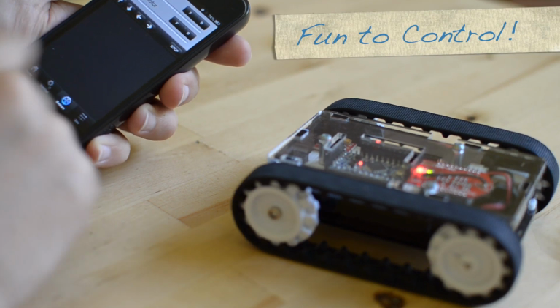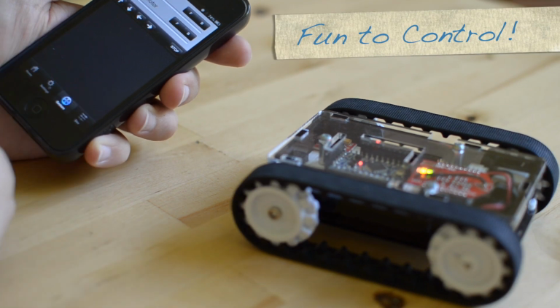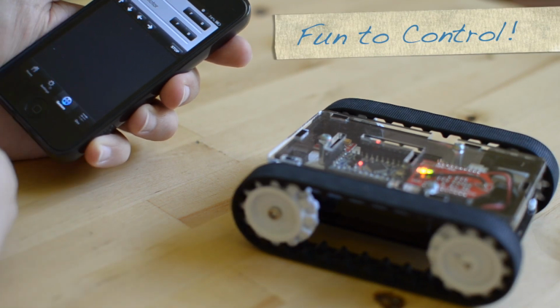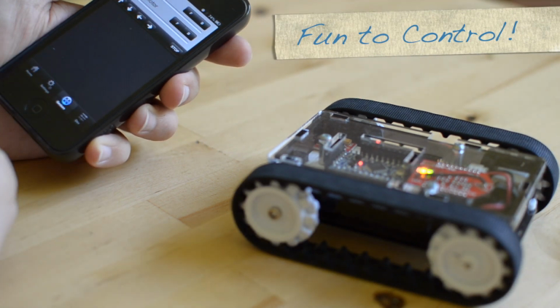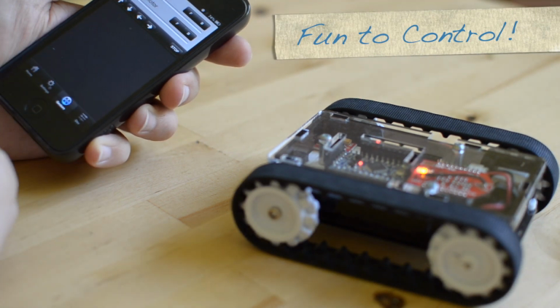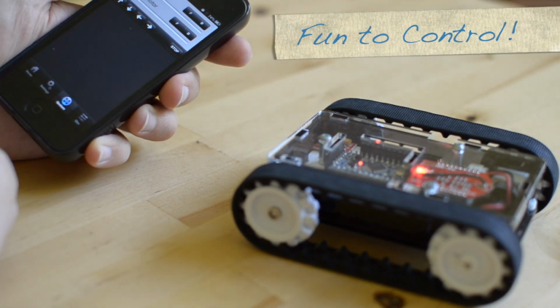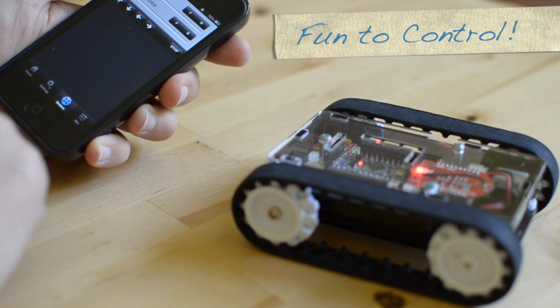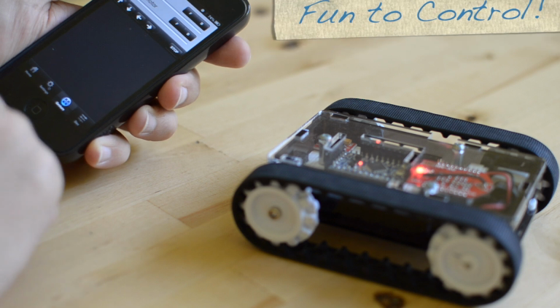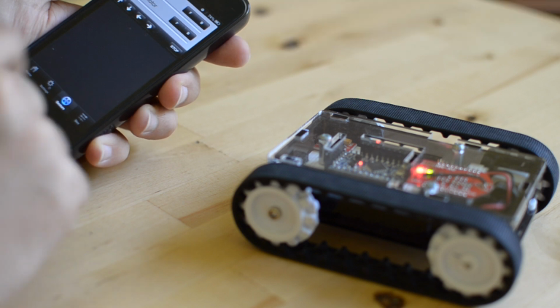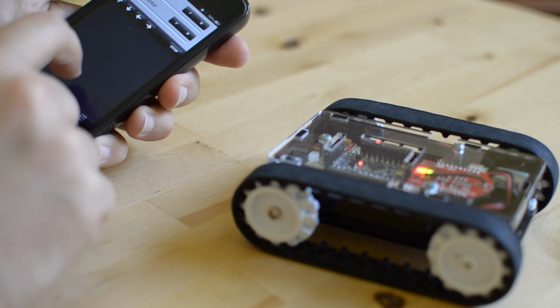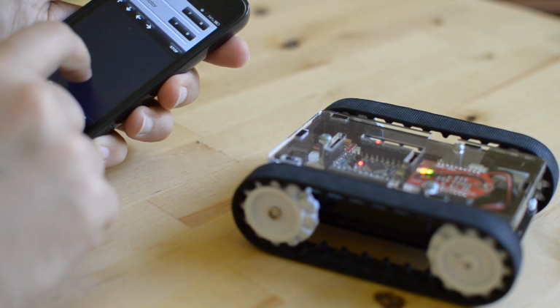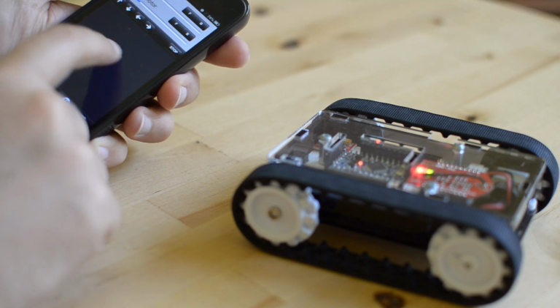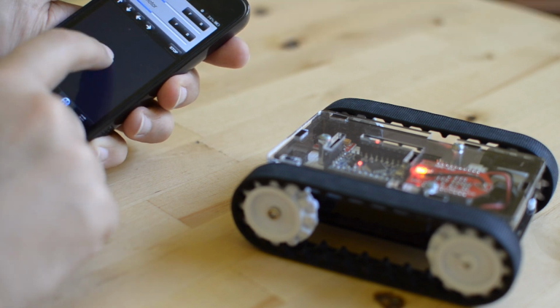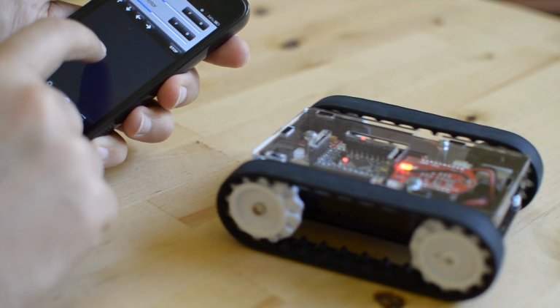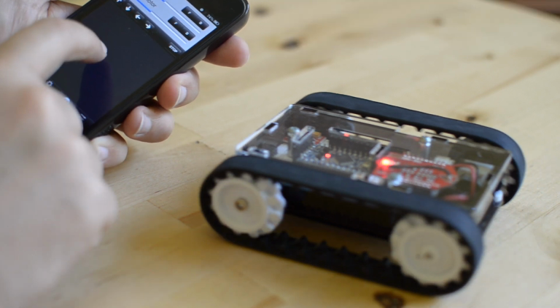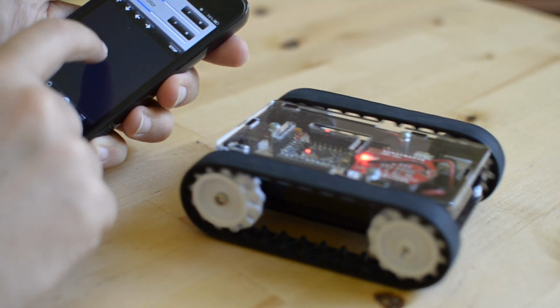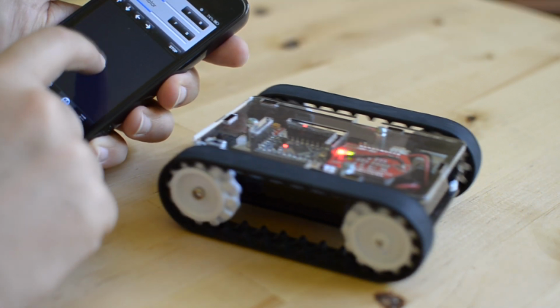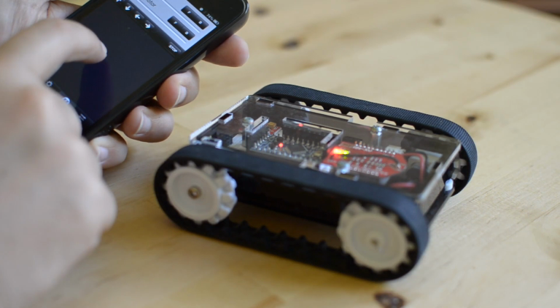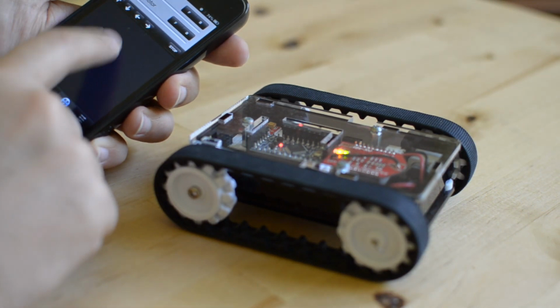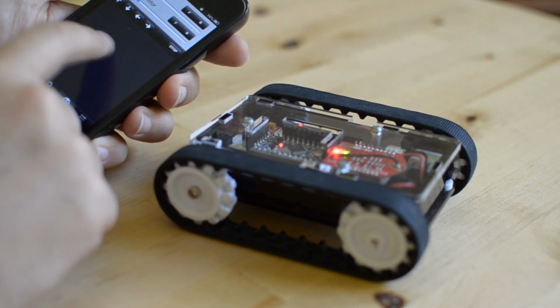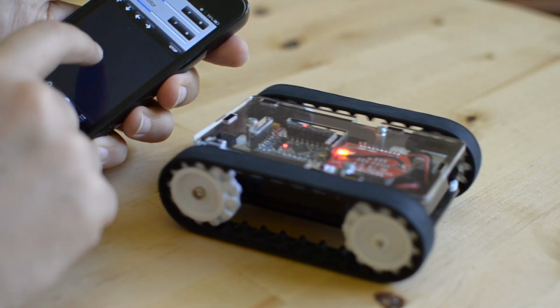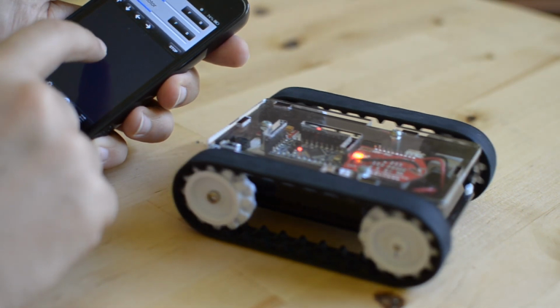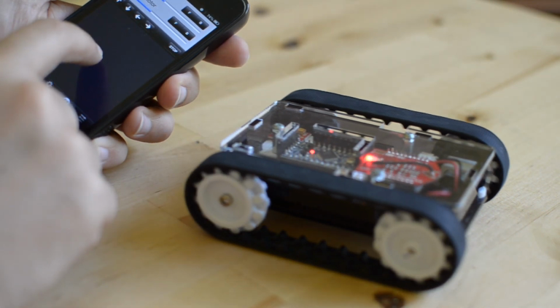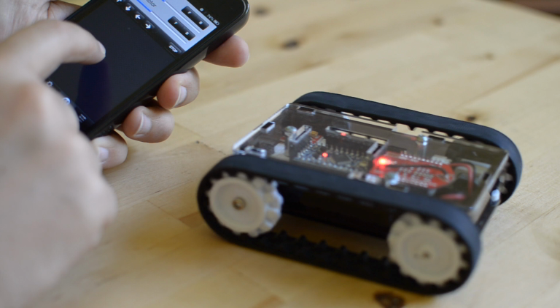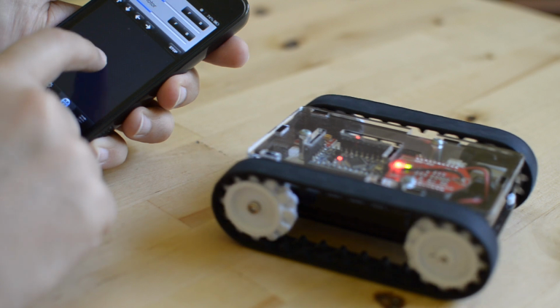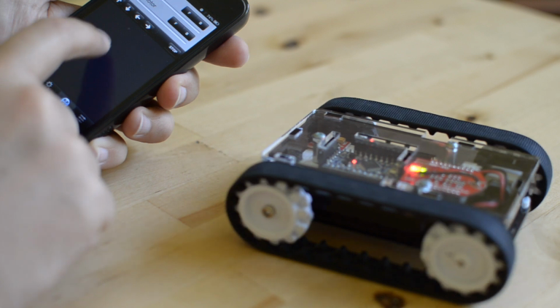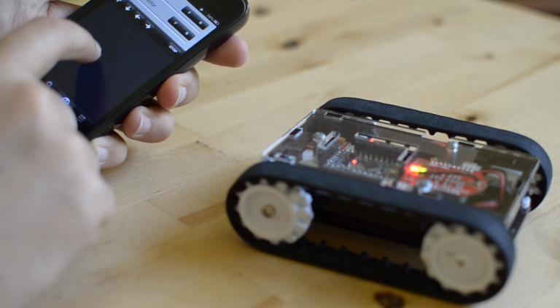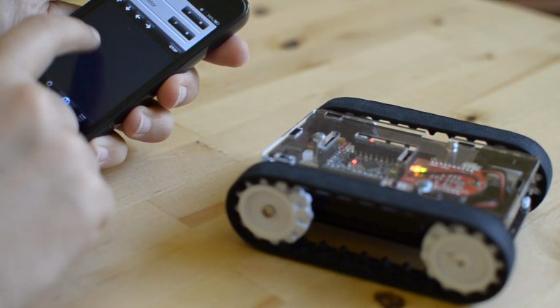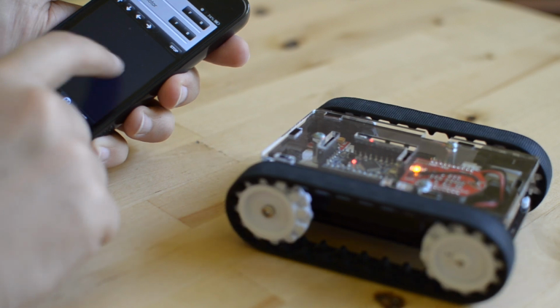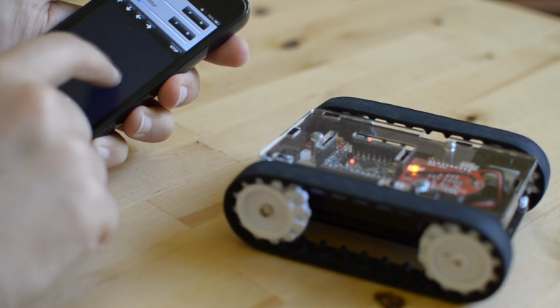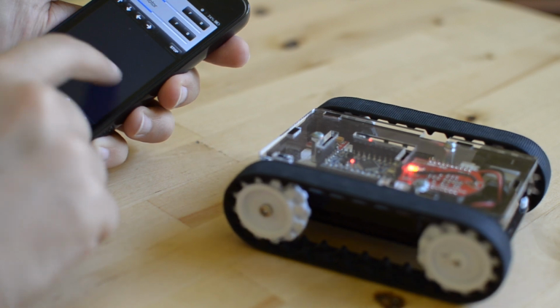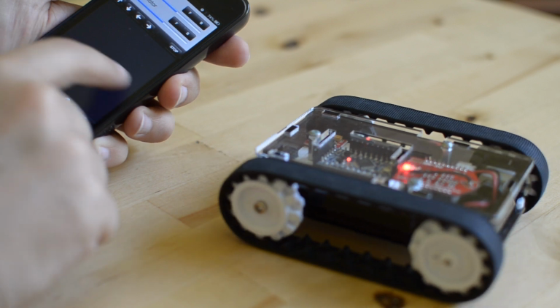Controlling the robot couldn't be simpler — making the robot go forward, backward, and rotate it around itself.